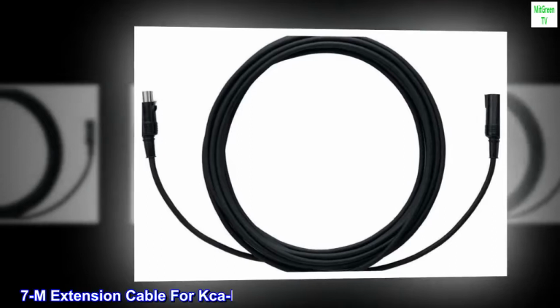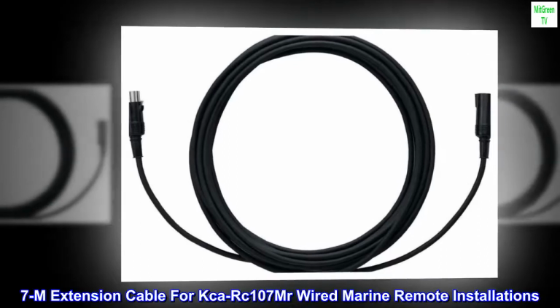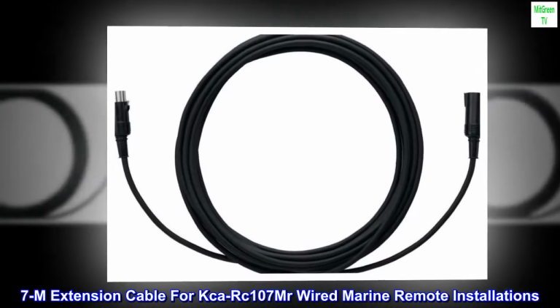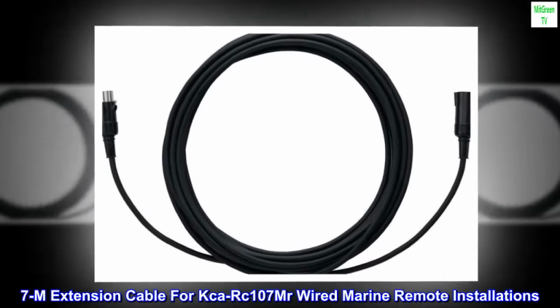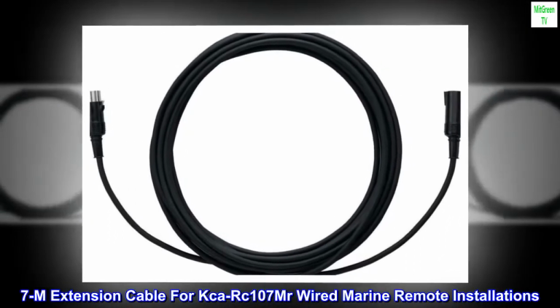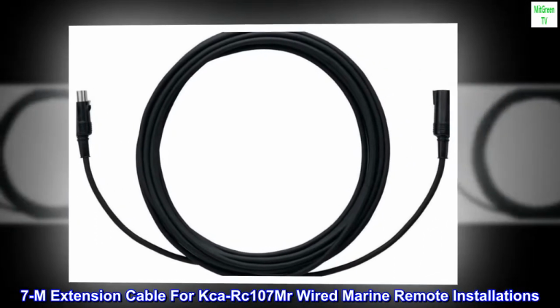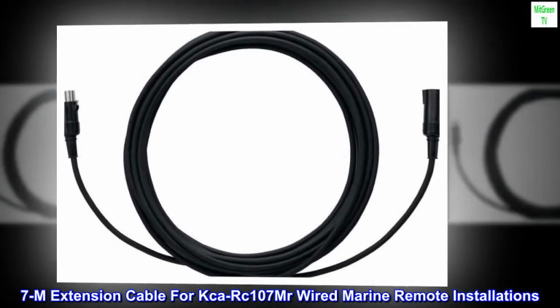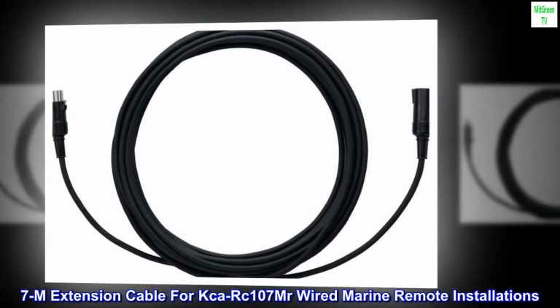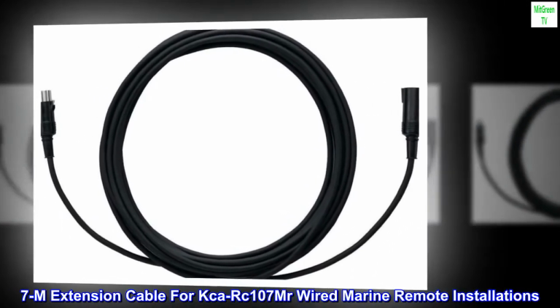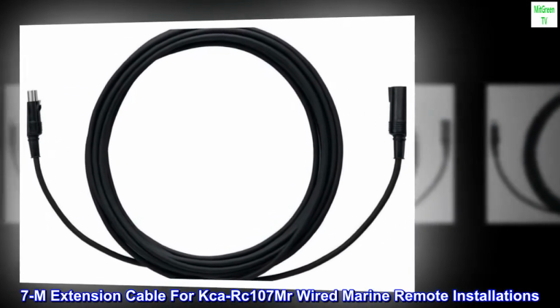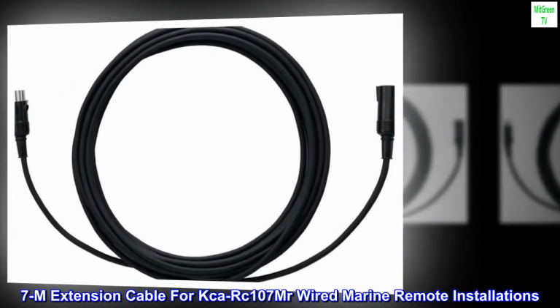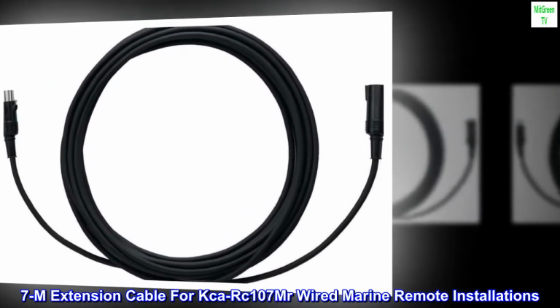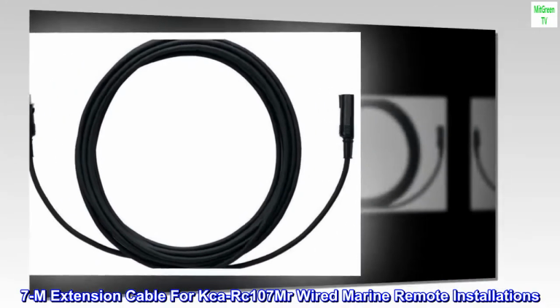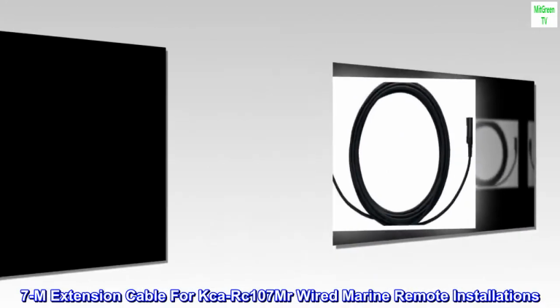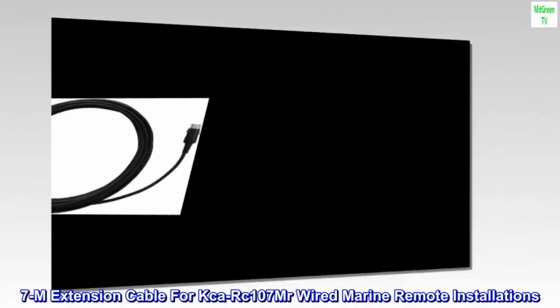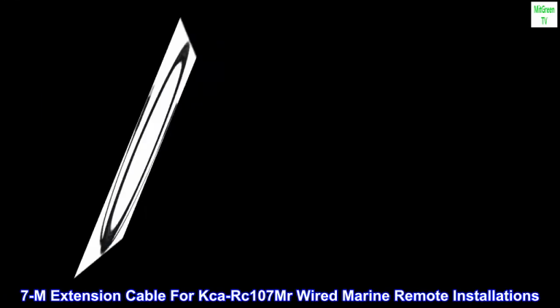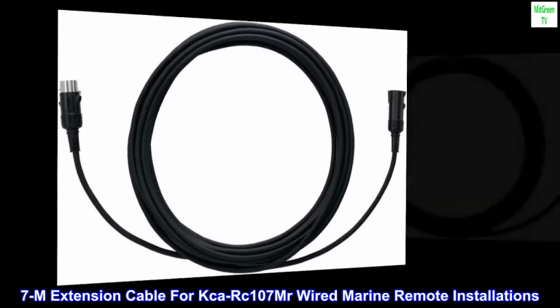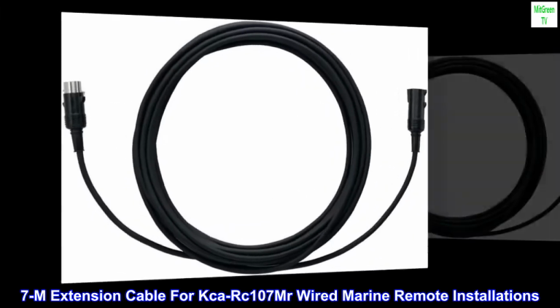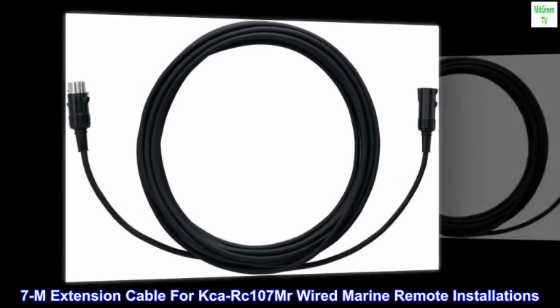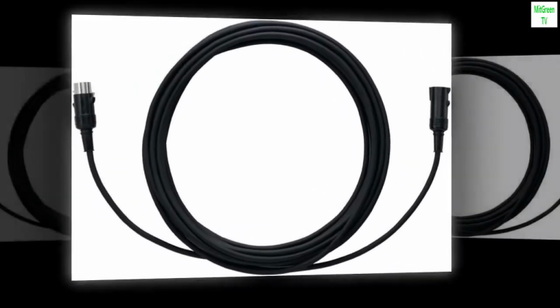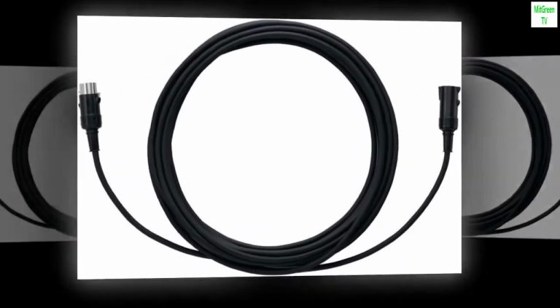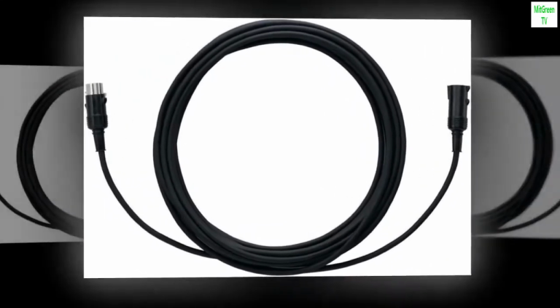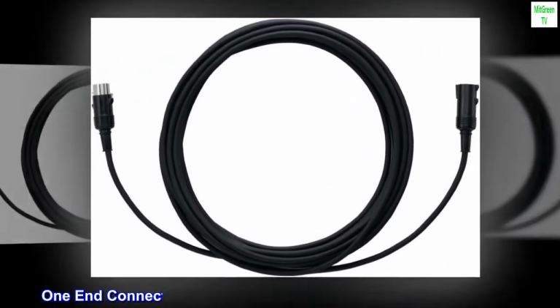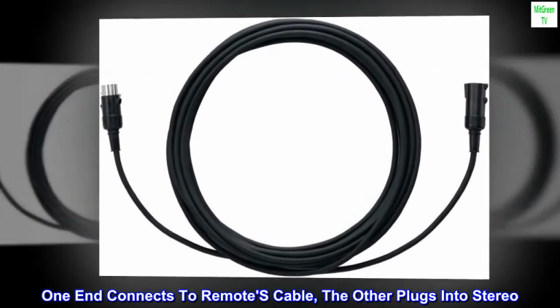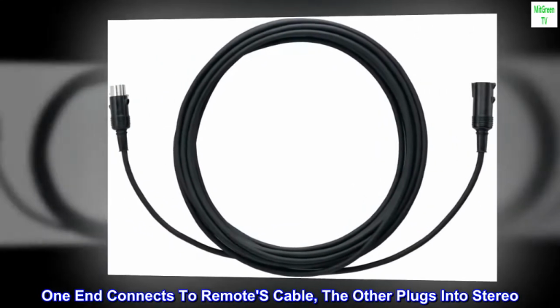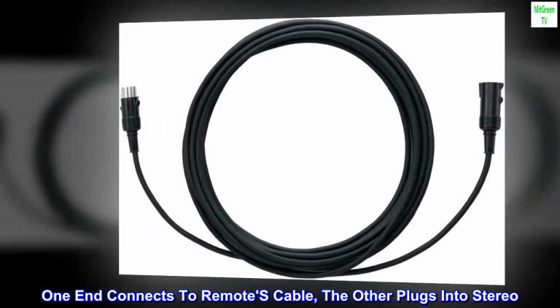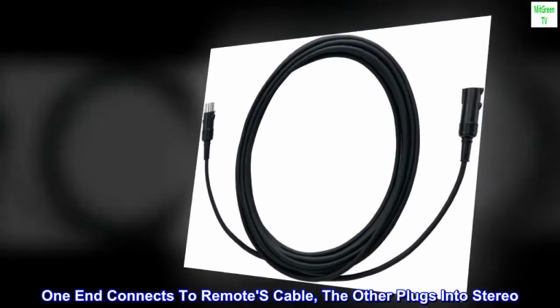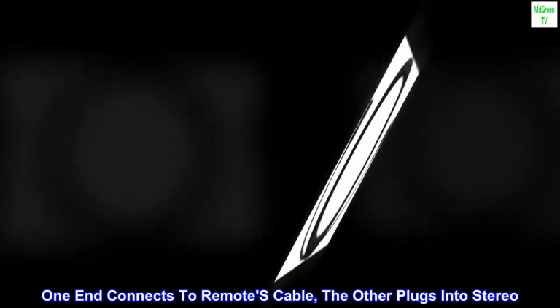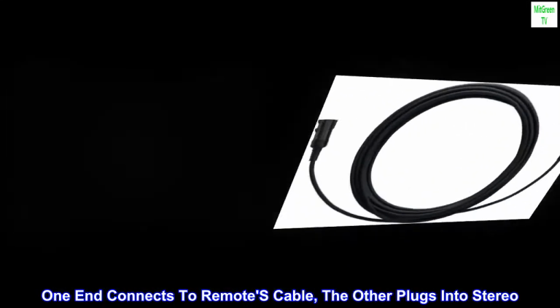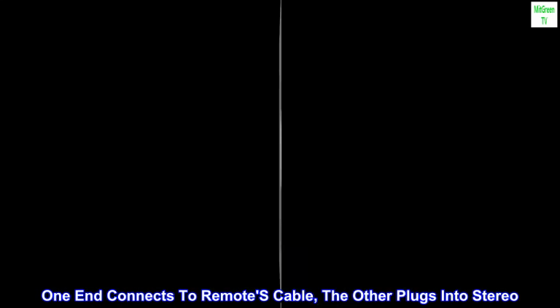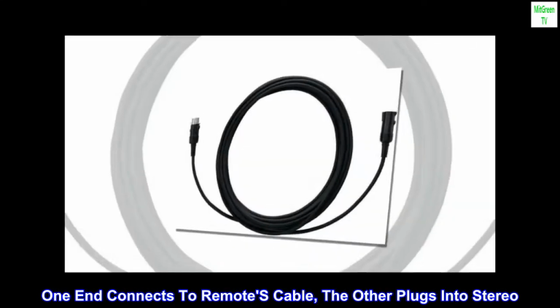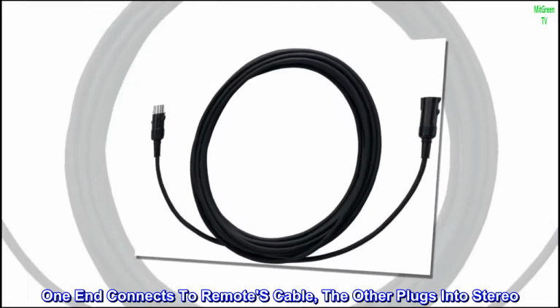7M Extension Cable for KCARC-107 wired marine remote installations. One end connects to the remote's cable, the other plugs into the stereo.